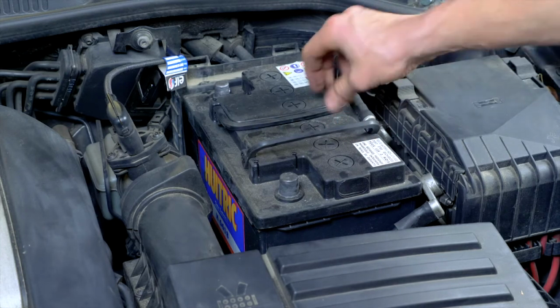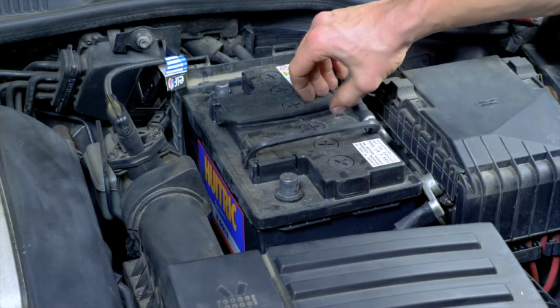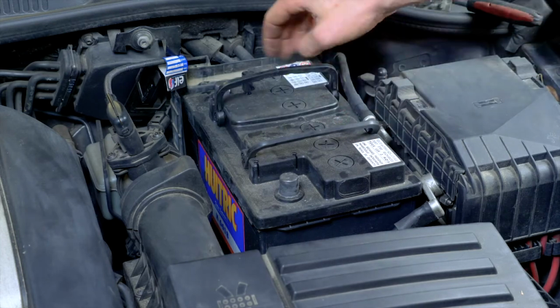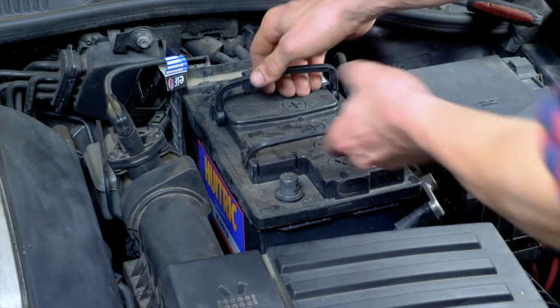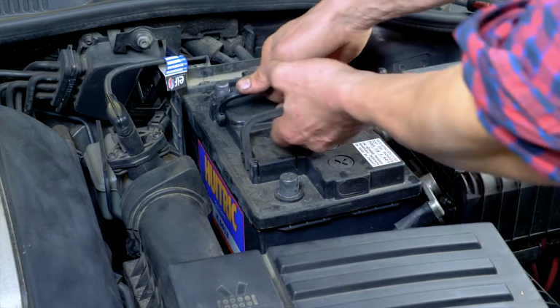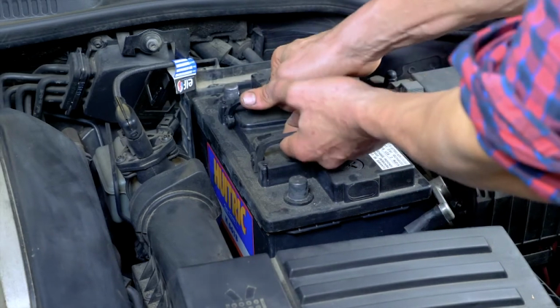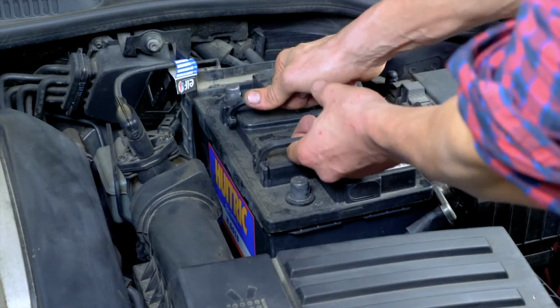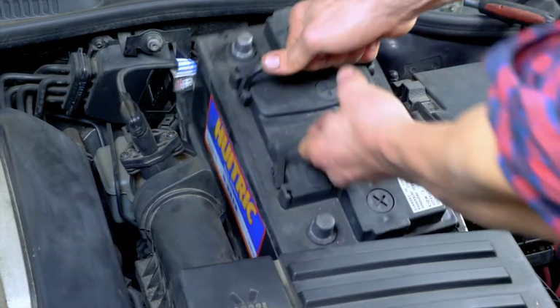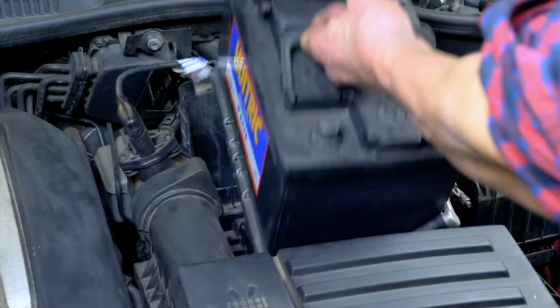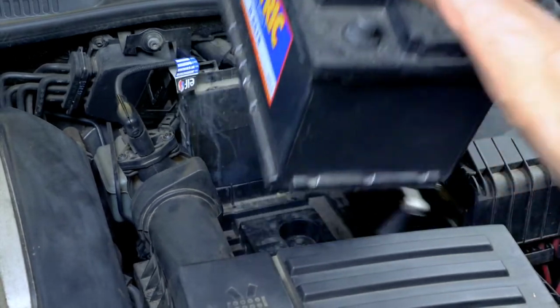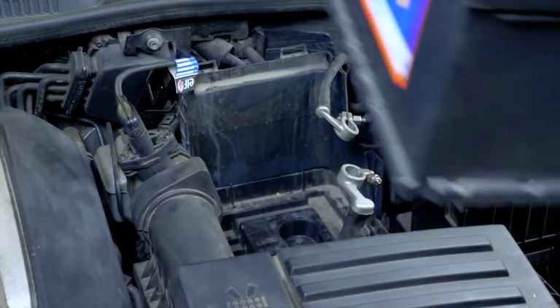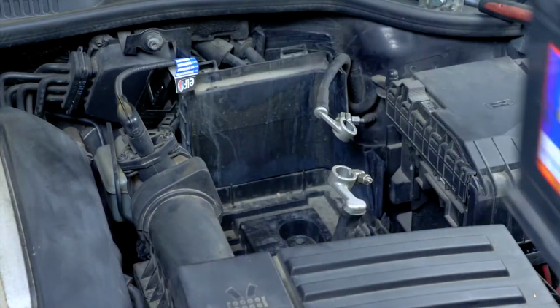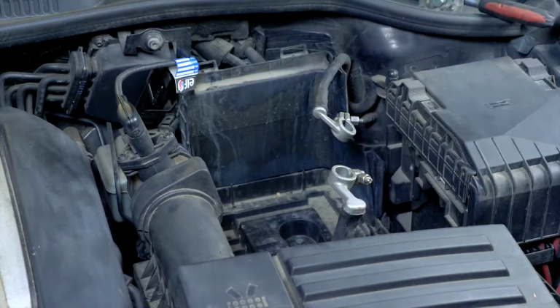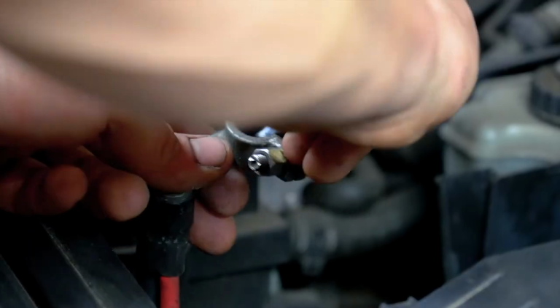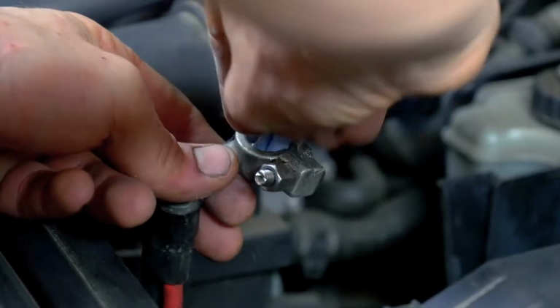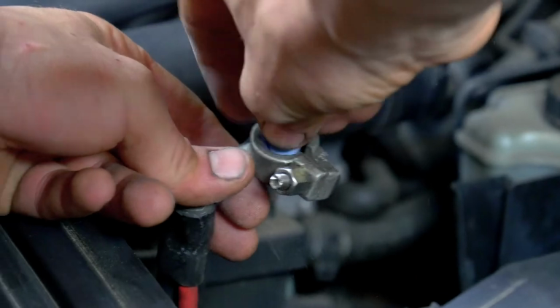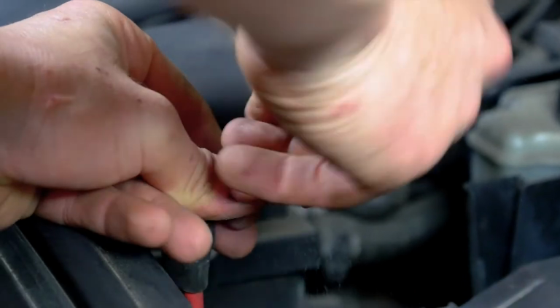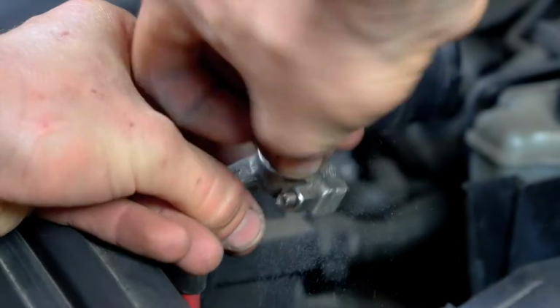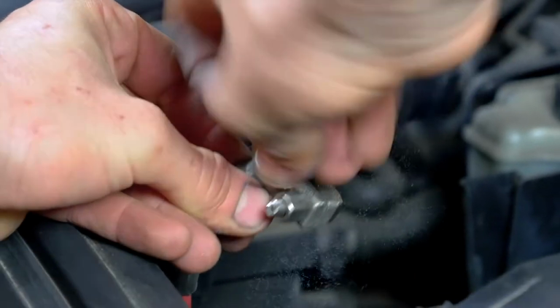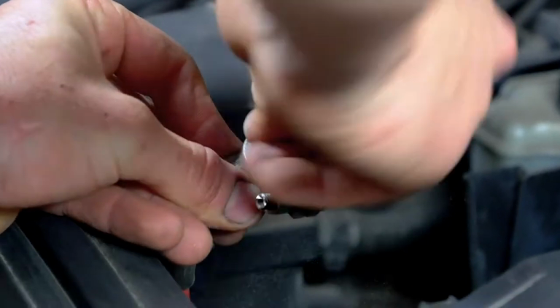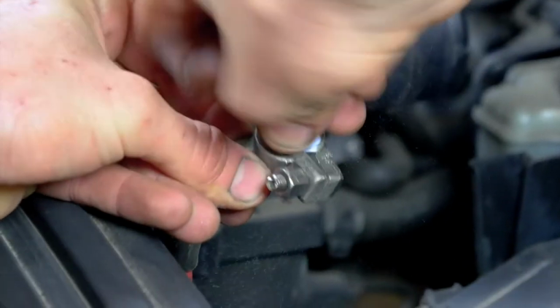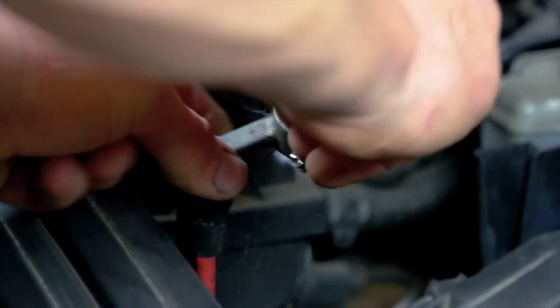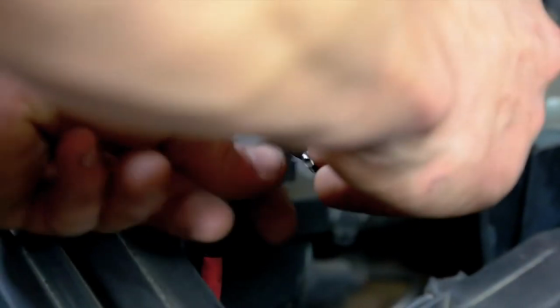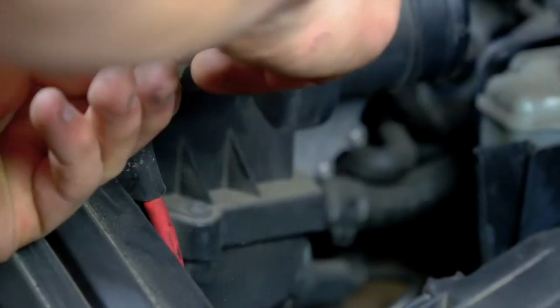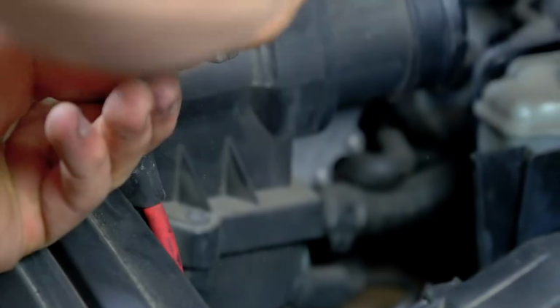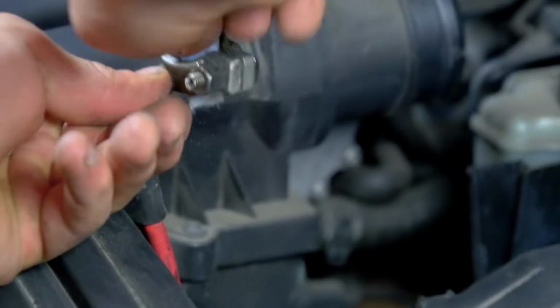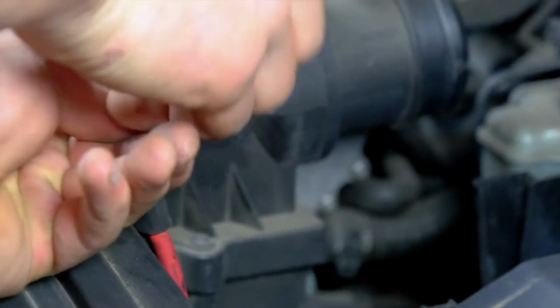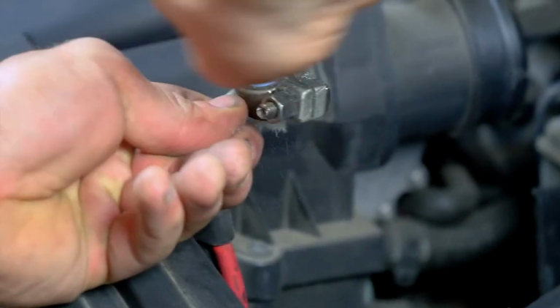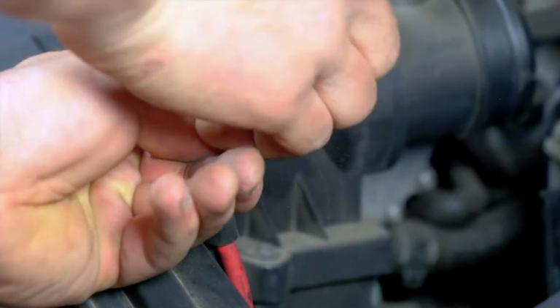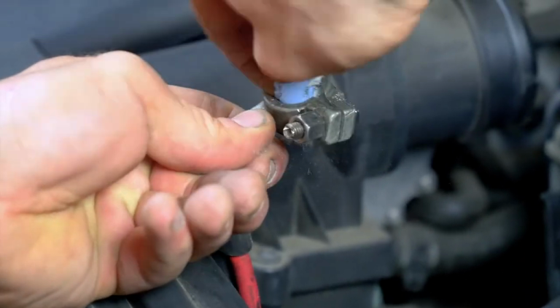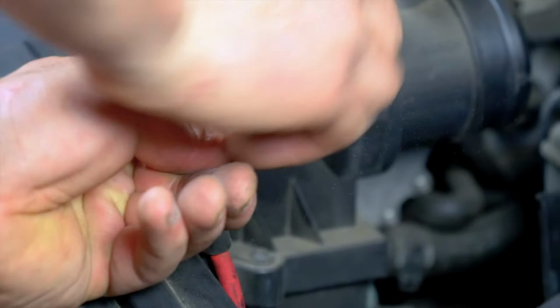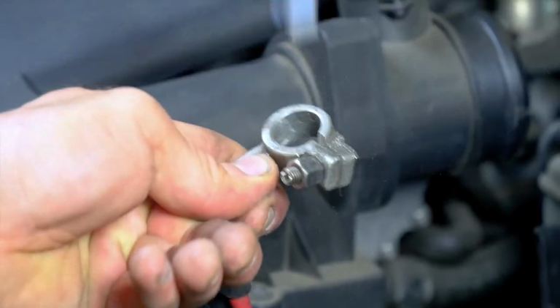Take out the battery. Sand the inside of the terminals with sandpaper to remove the layer of white oxidation and to avoid breakdowns in the long term.